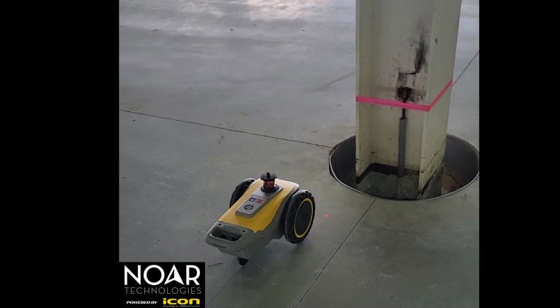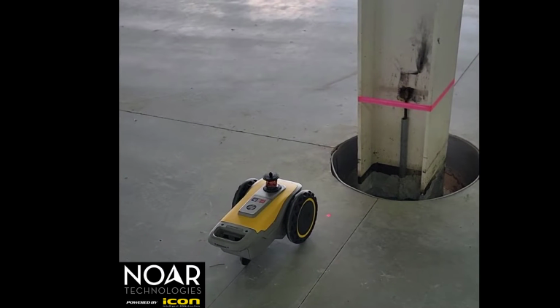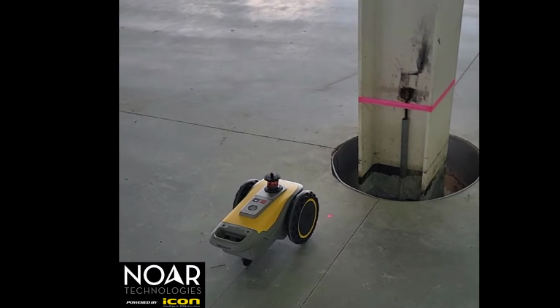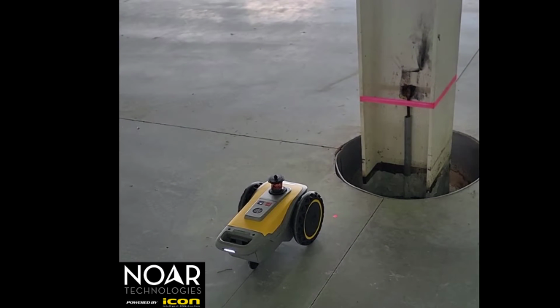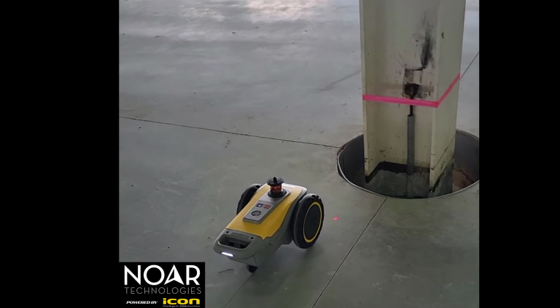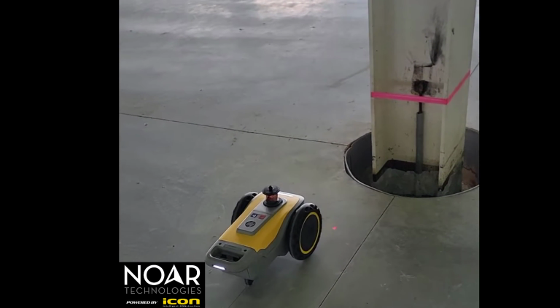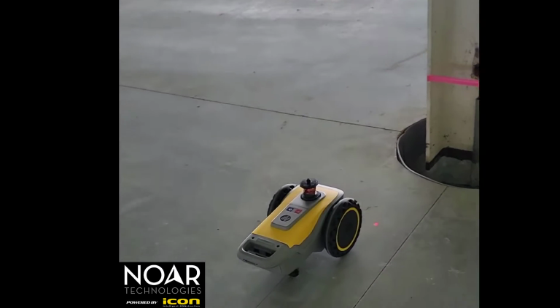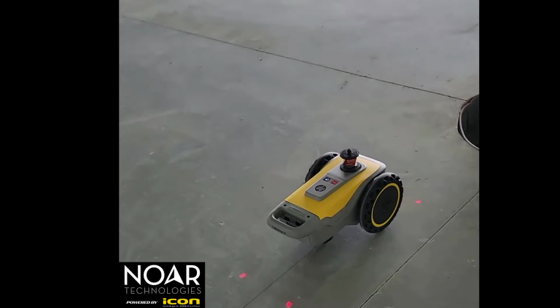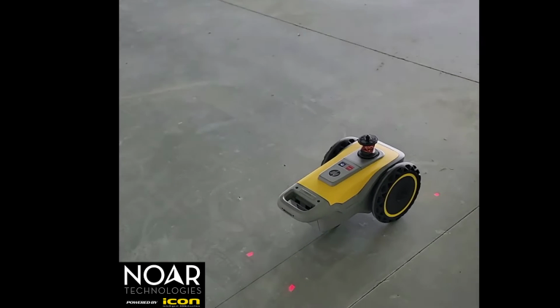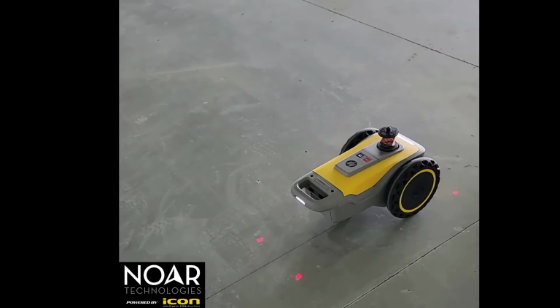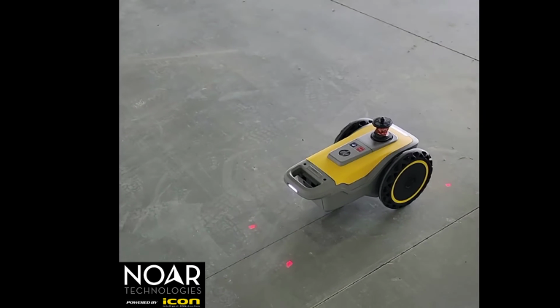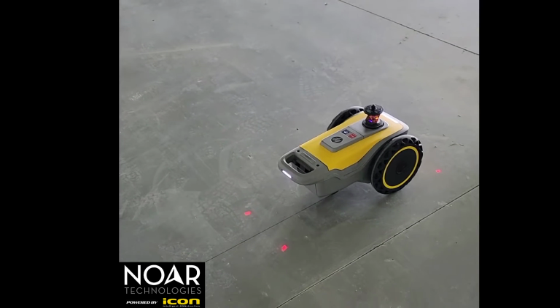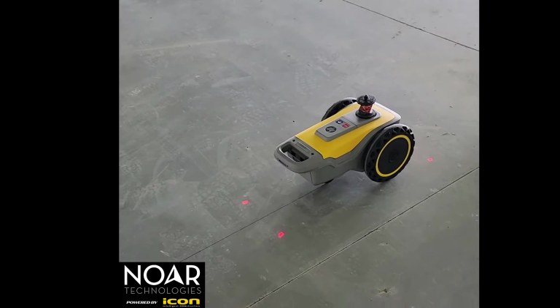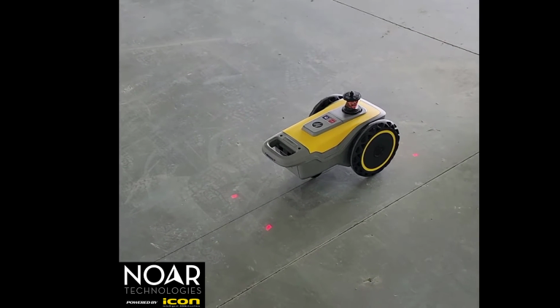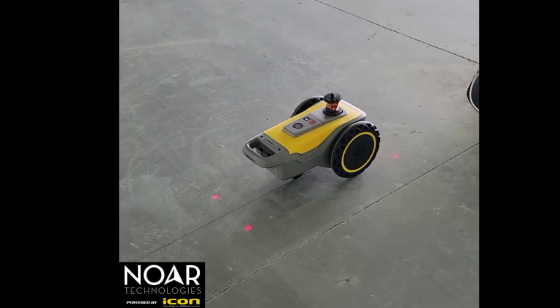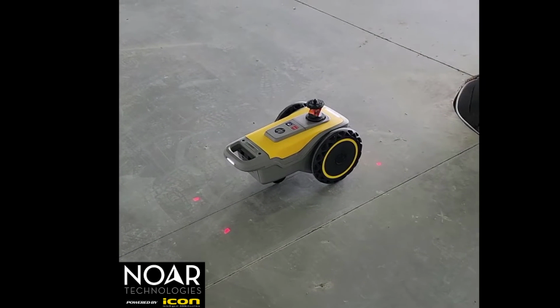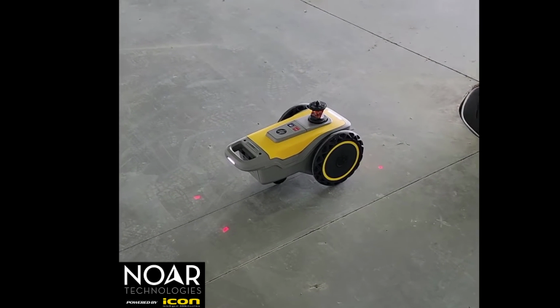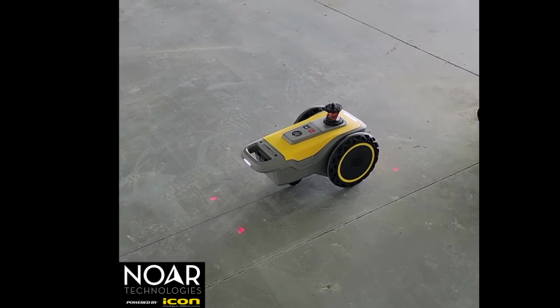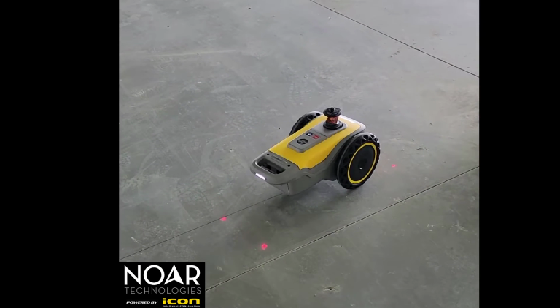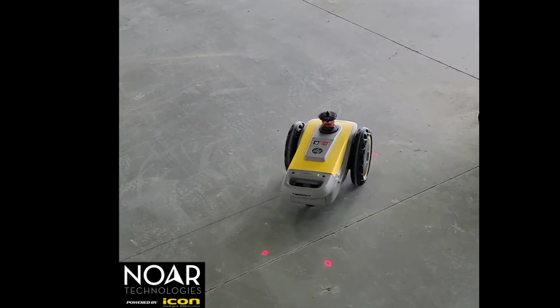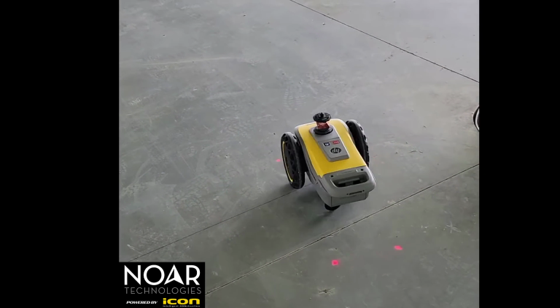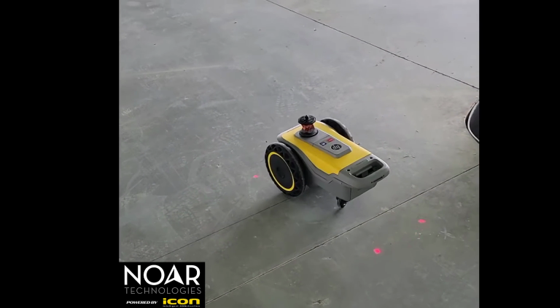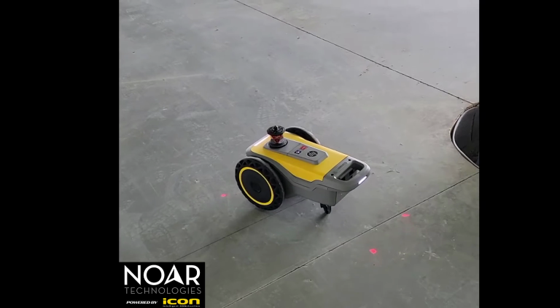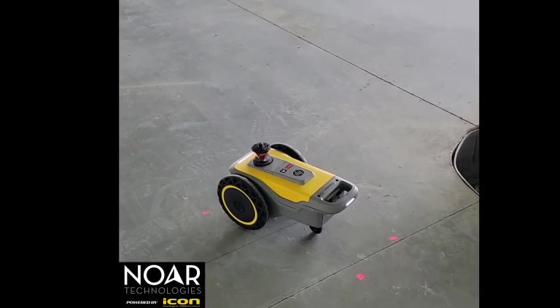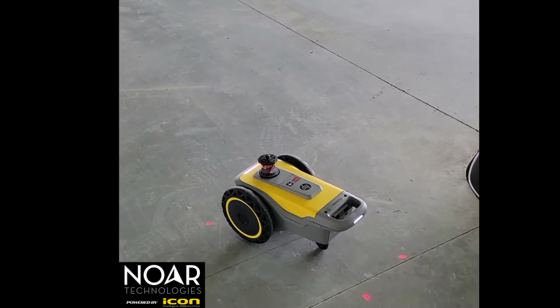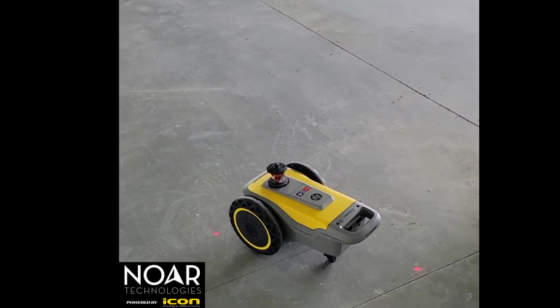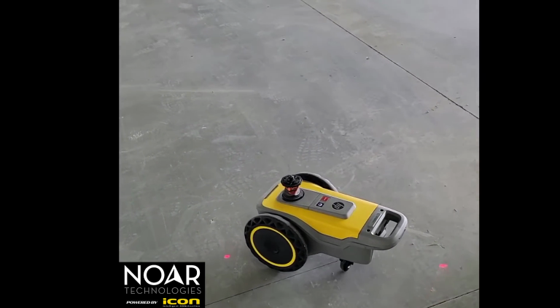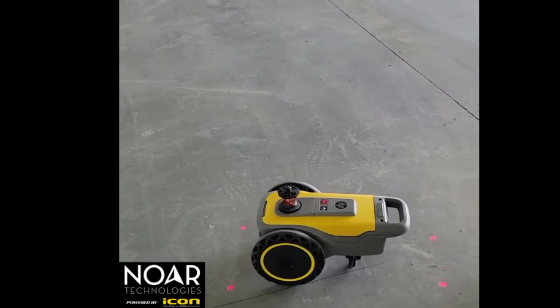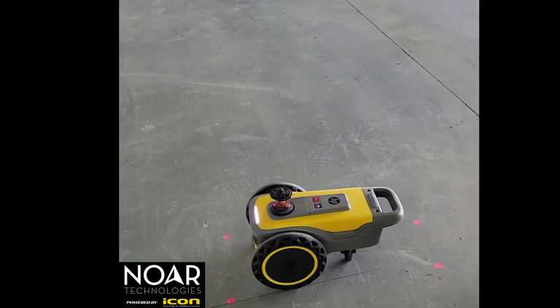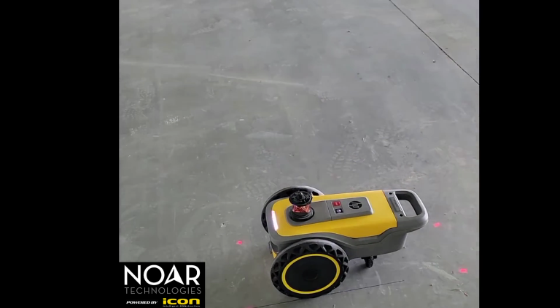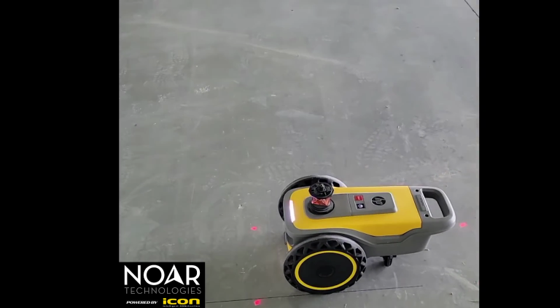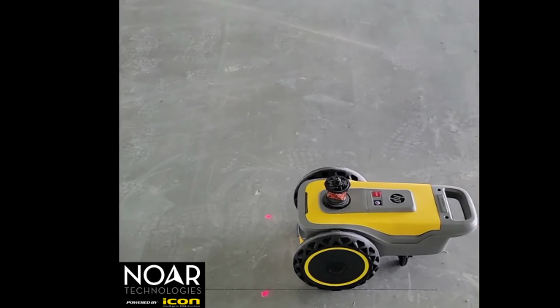Right here I just want to show a little bit of the obstacle avoidance that we had in the drawing. The printer recognizes where the obstacle is, backs up, turns around and gets ready to draw the secondary line.